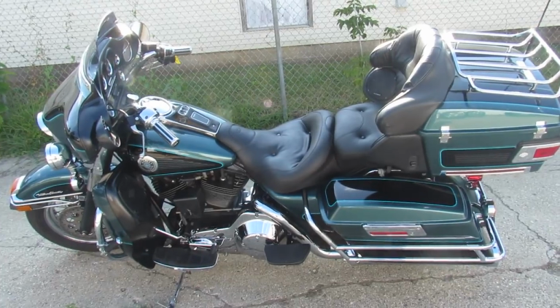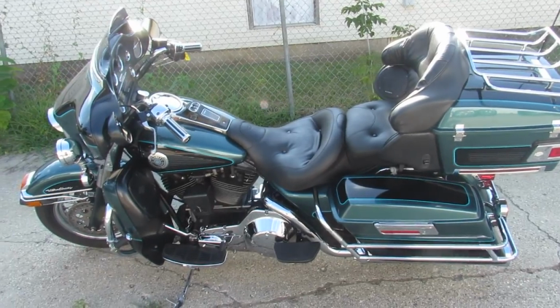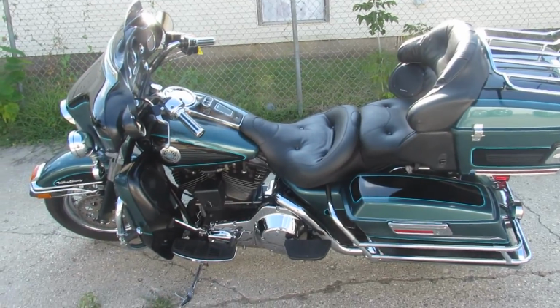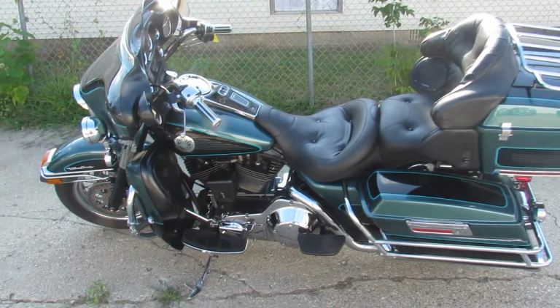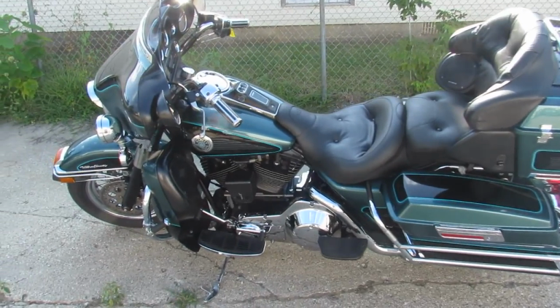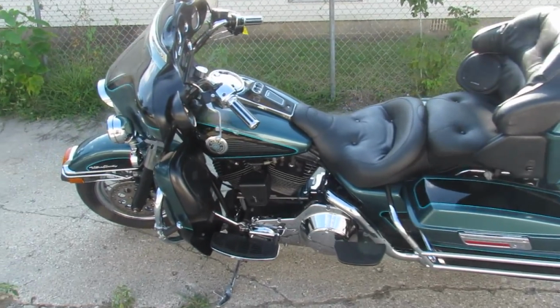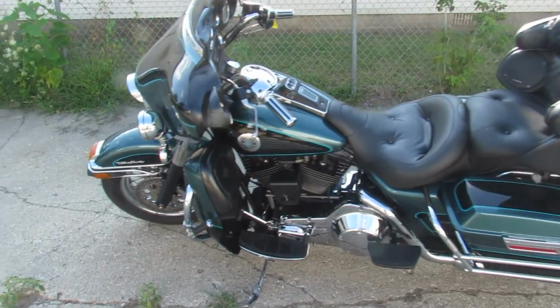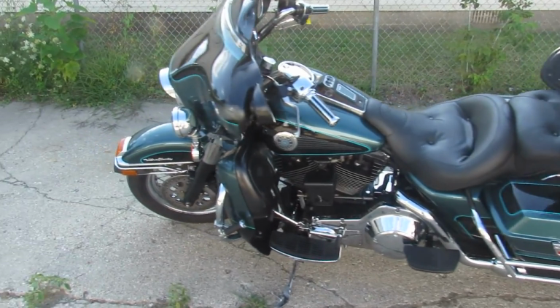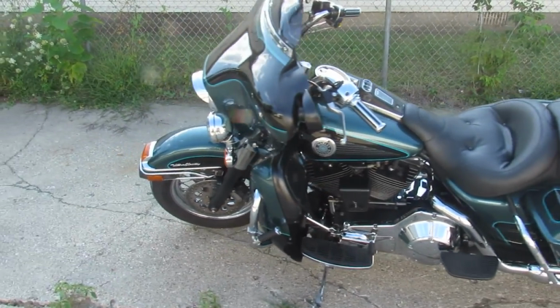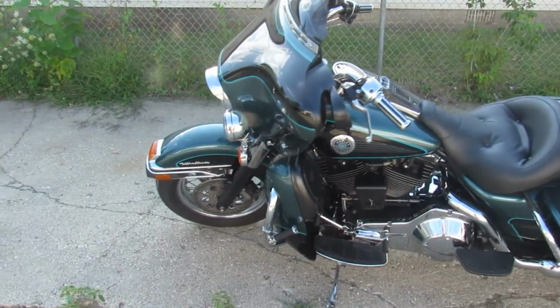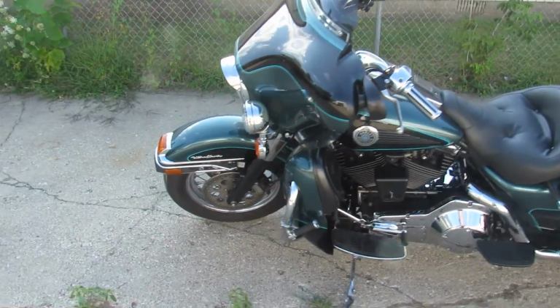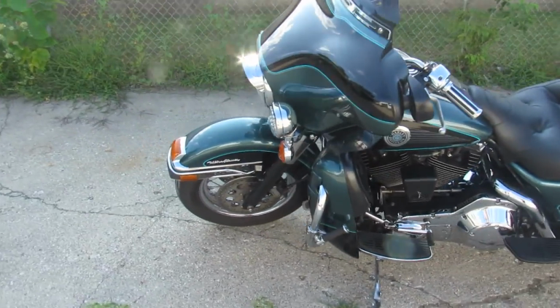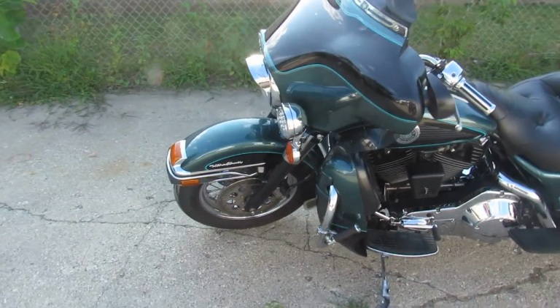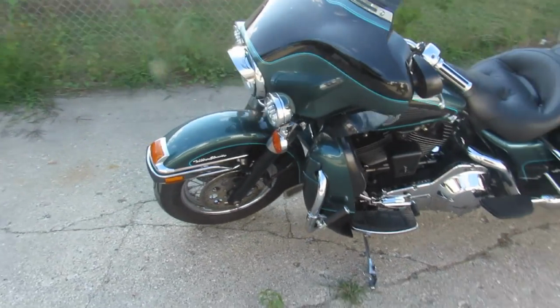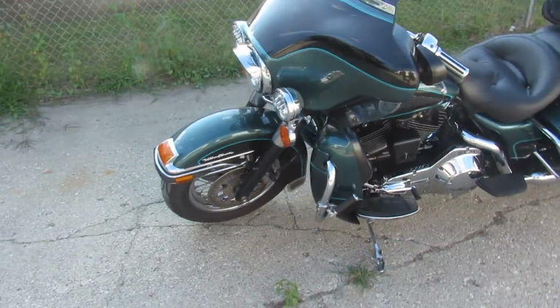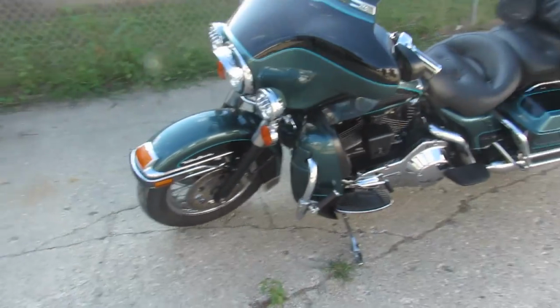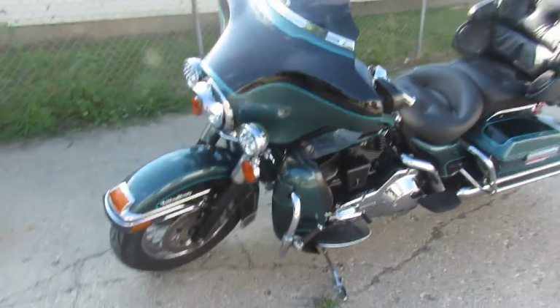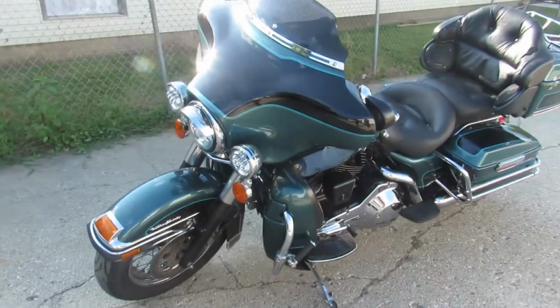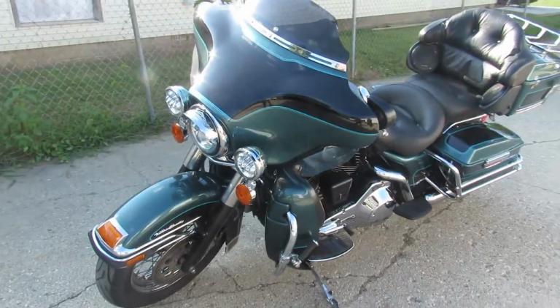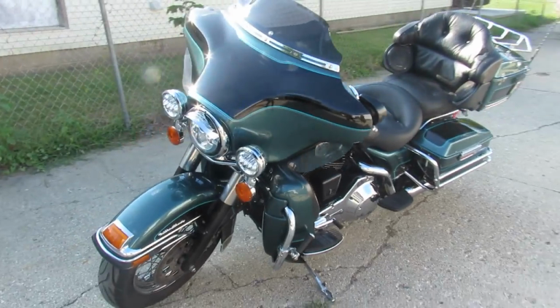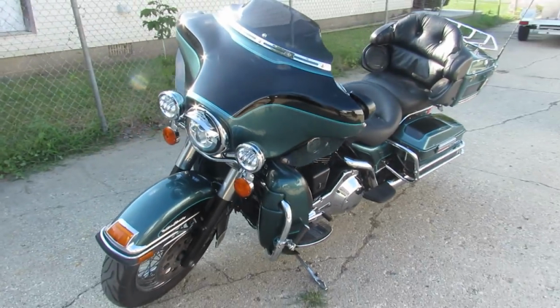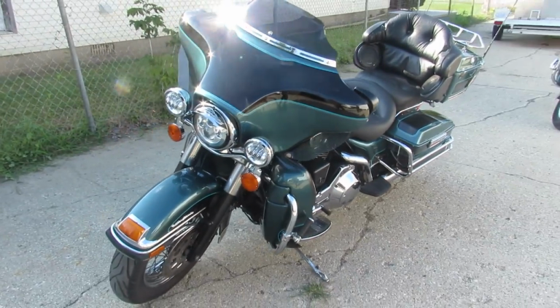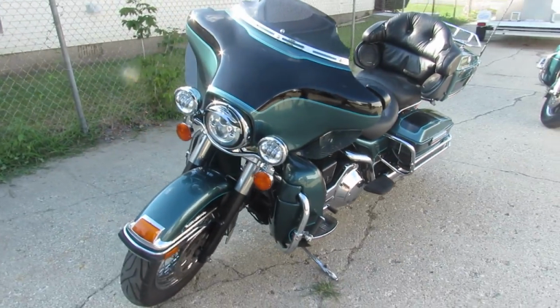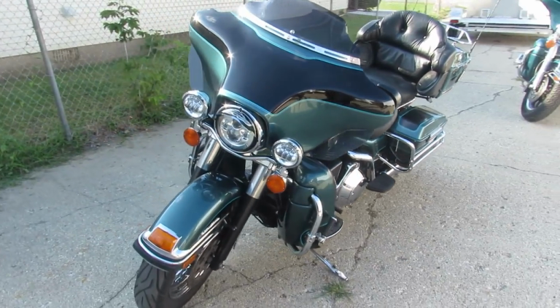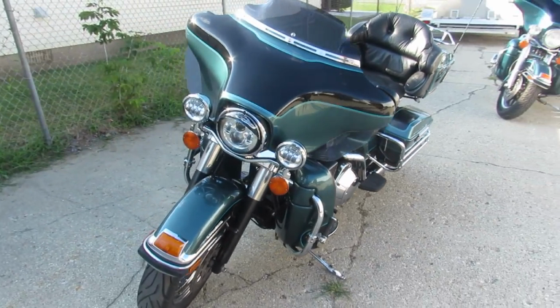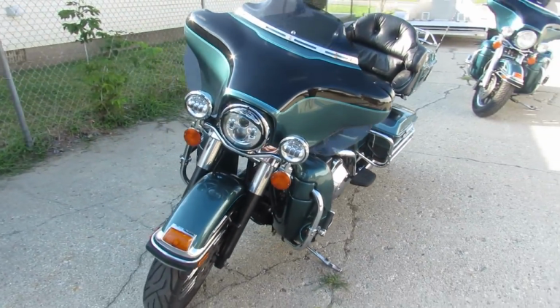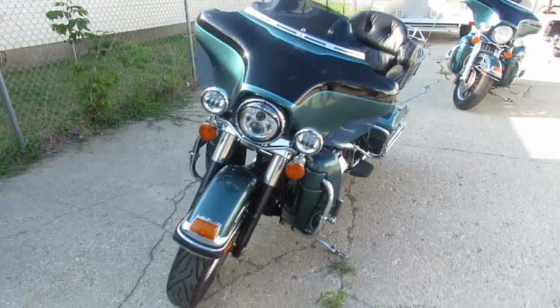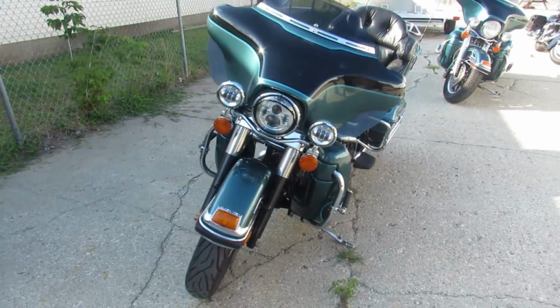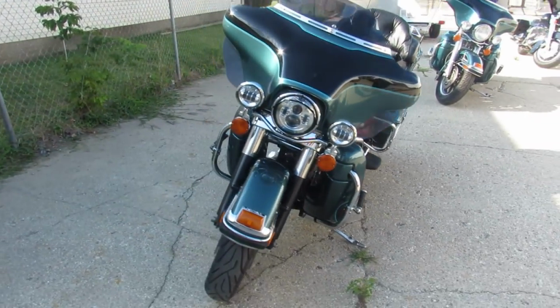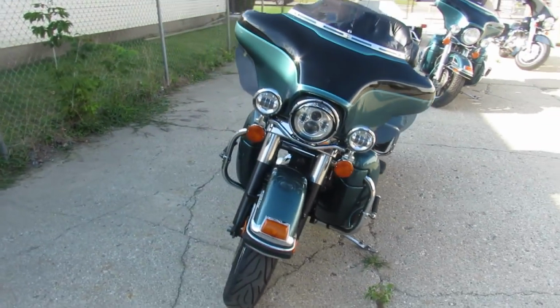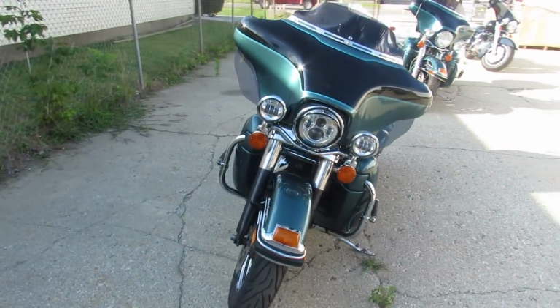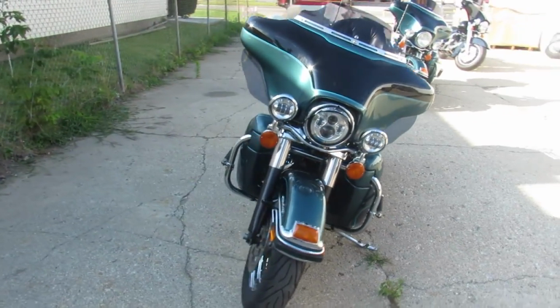Hey guys, ApprovalPowerSports.com here doing some videos on some Harleys we just got in. This one here is a 2001 Harley Electra Glide Ultra Classic for sale.